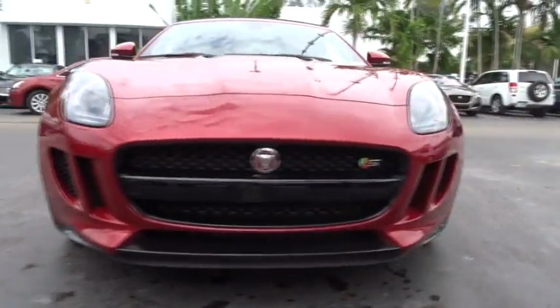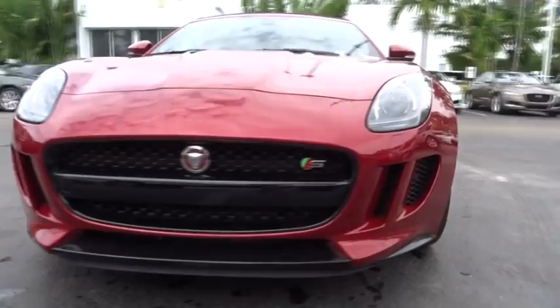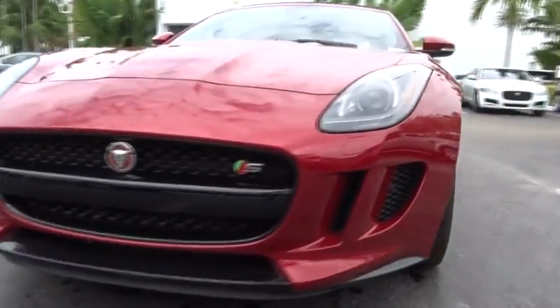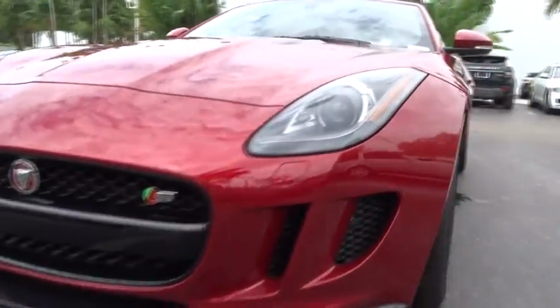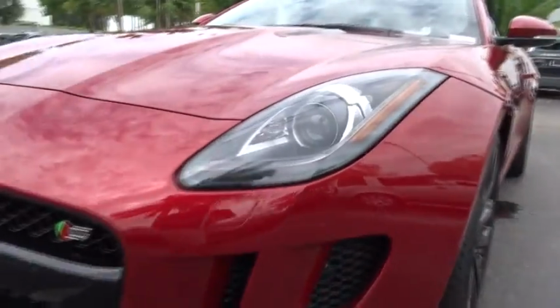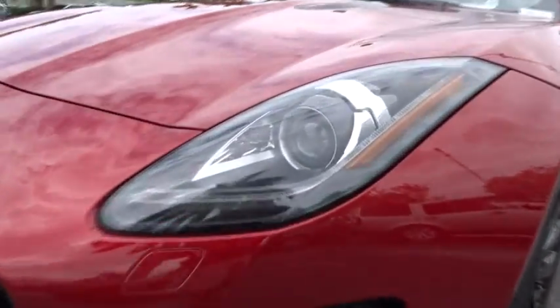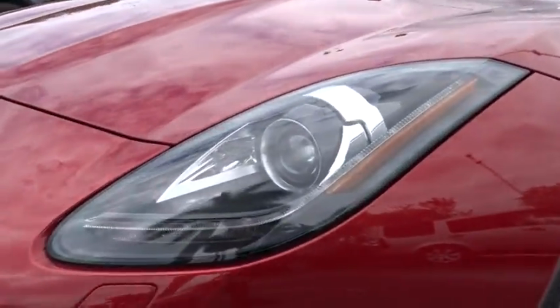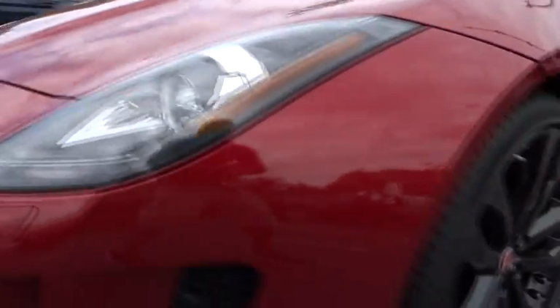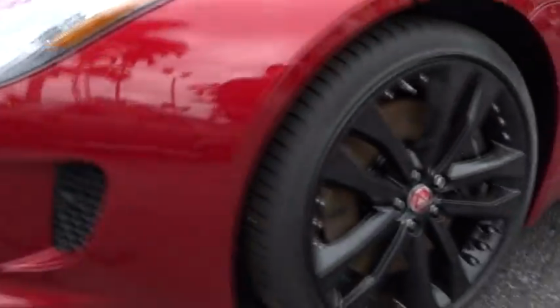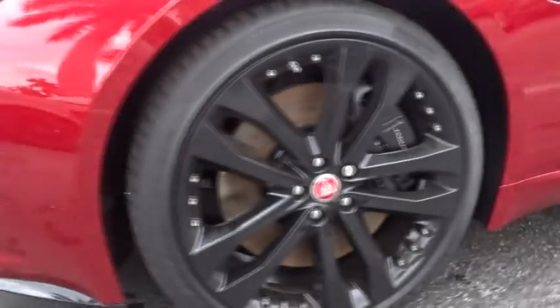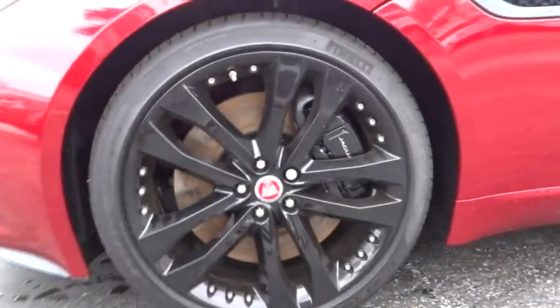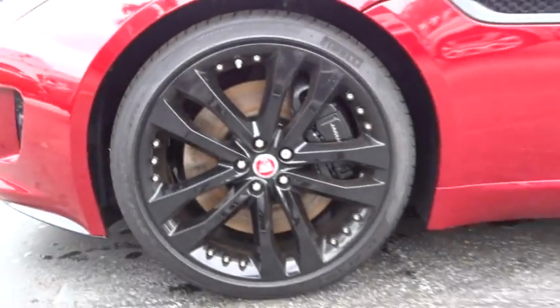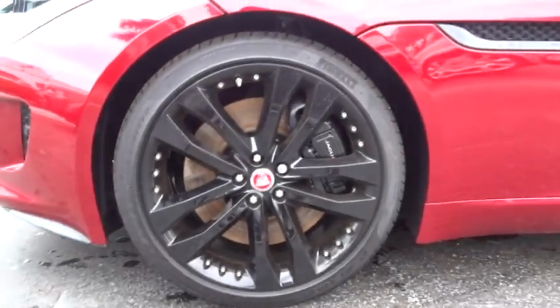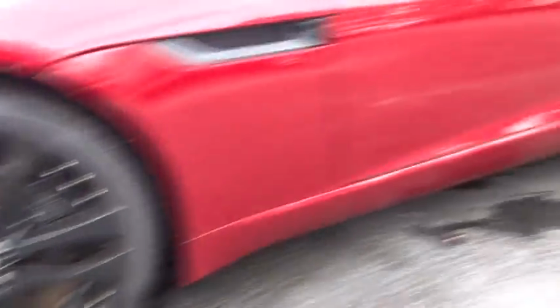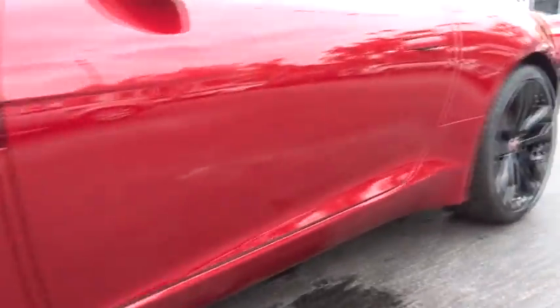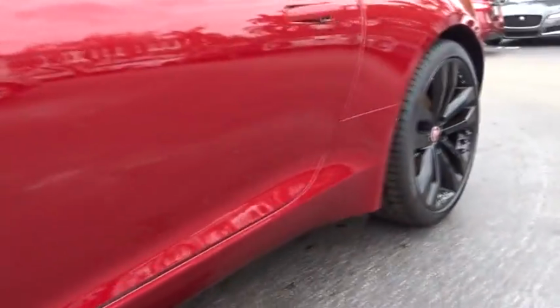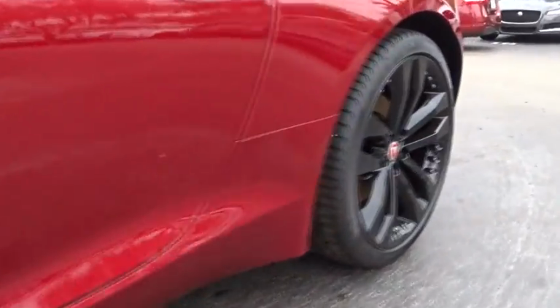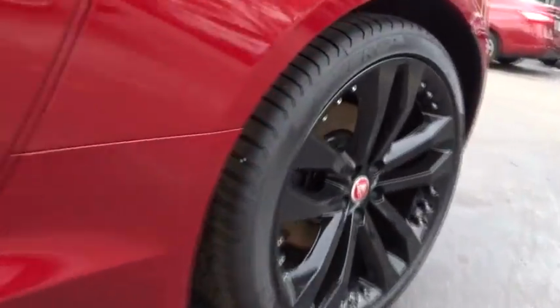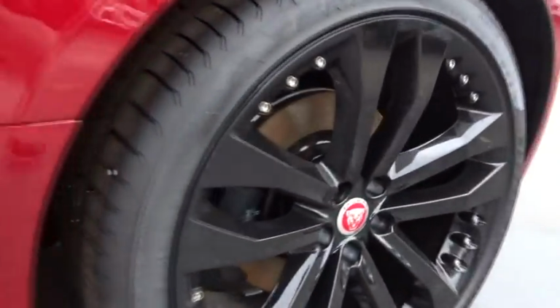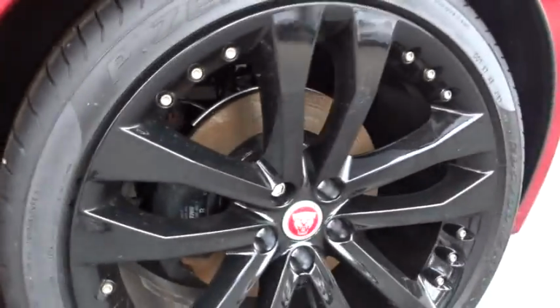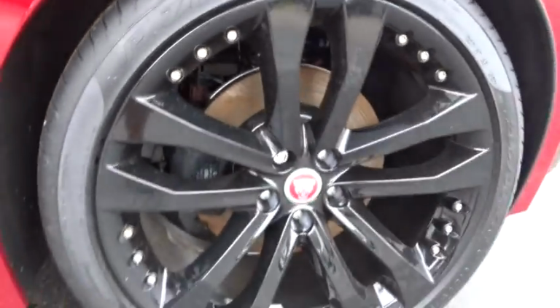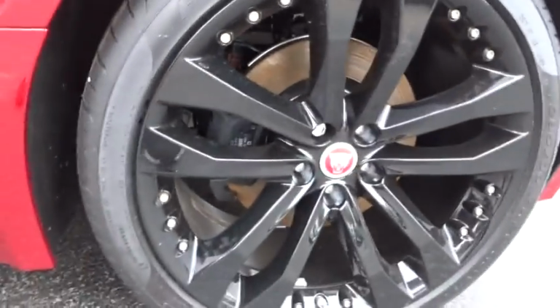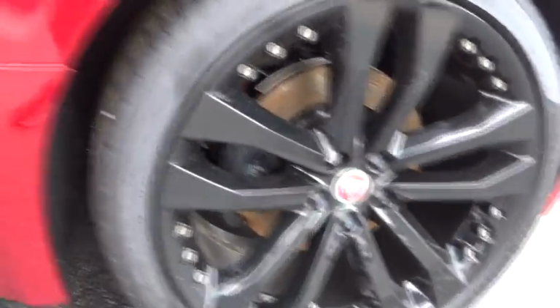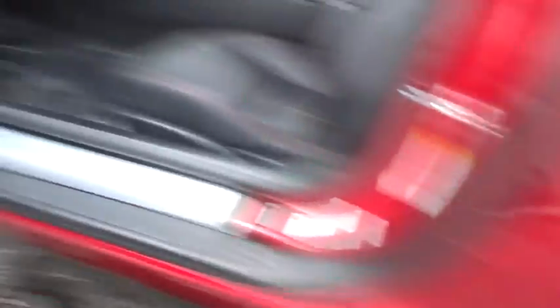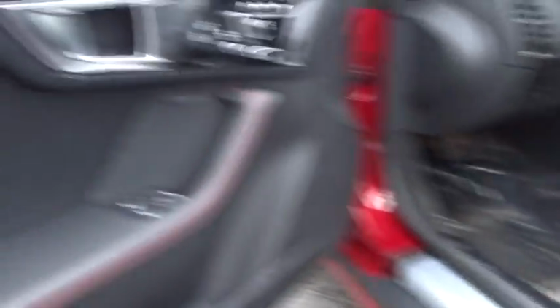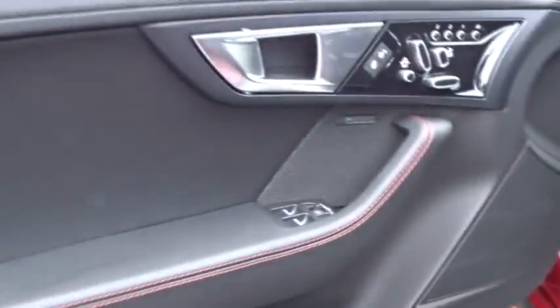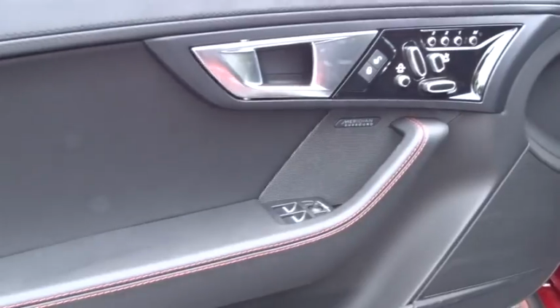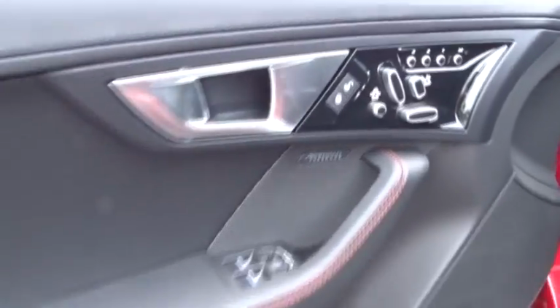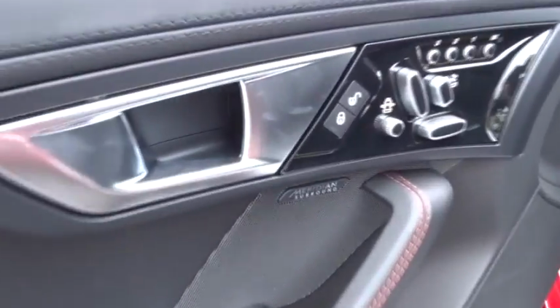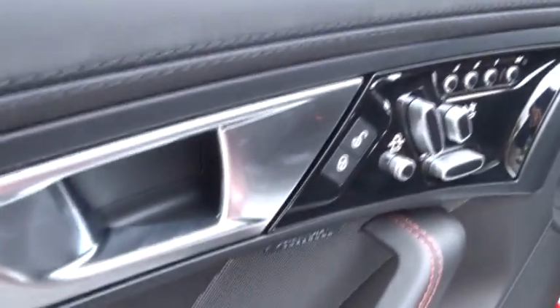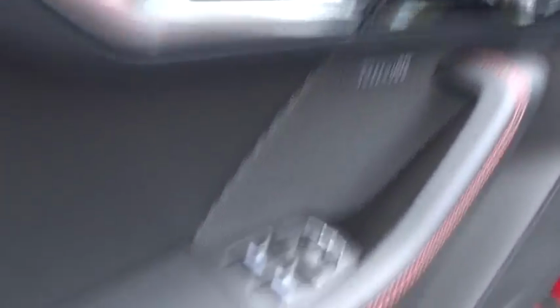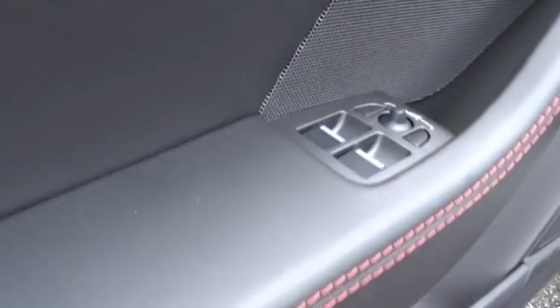Here are some of this vehicle's great options: power passenger seat, heated seats, navigation system, traction control, dual airbags, power steering, HomeLink garage door opener, air conditioning front, four-wheel disc brakes.